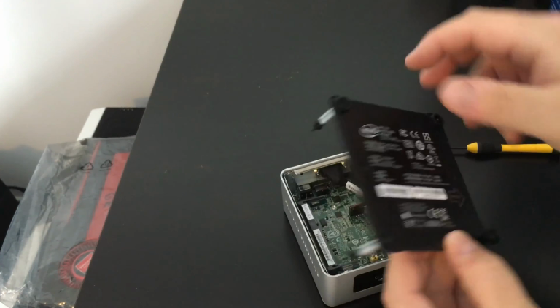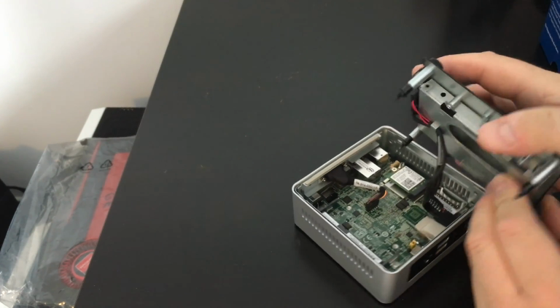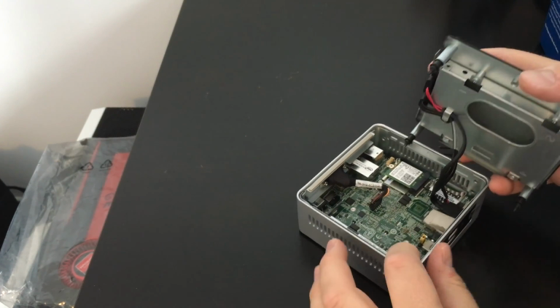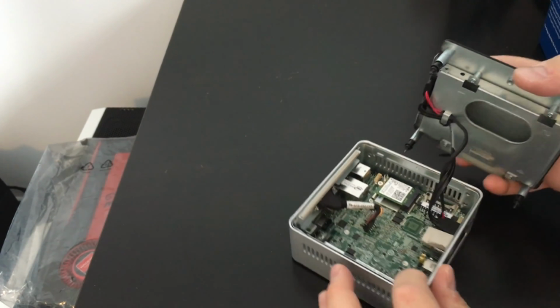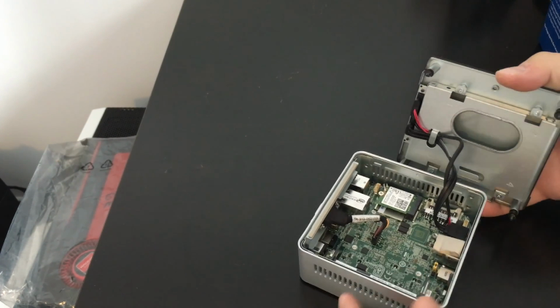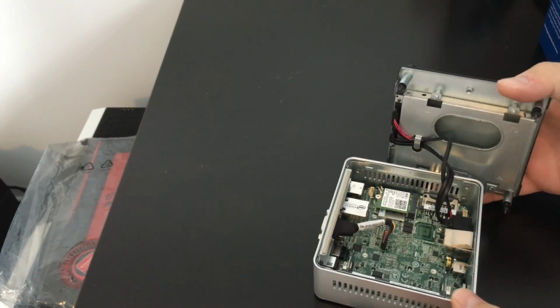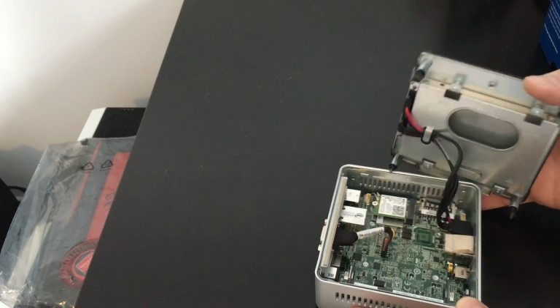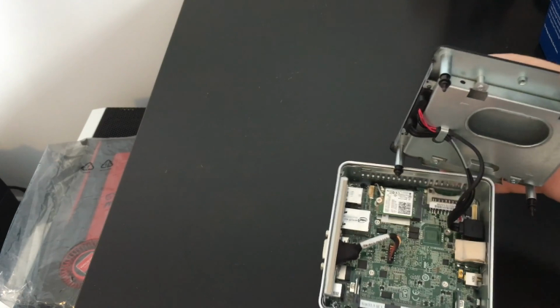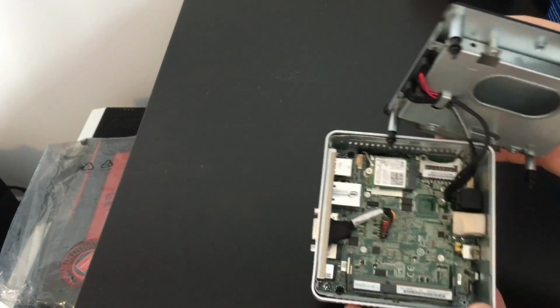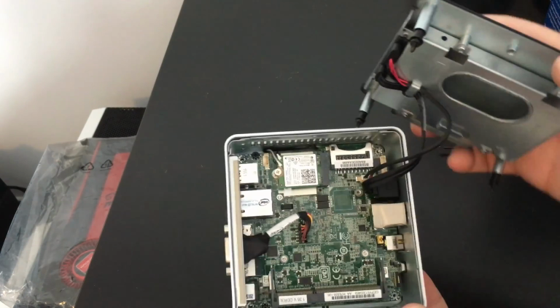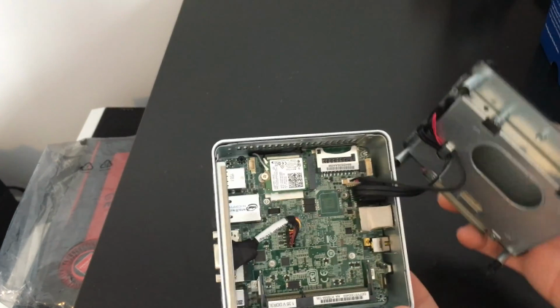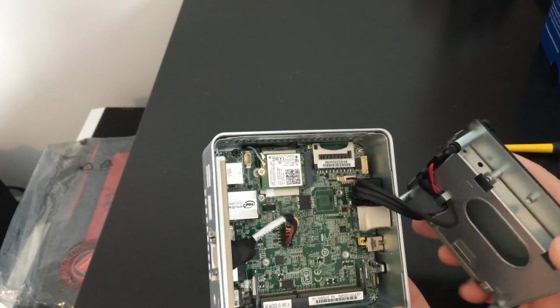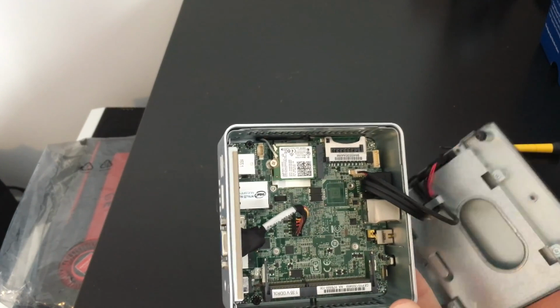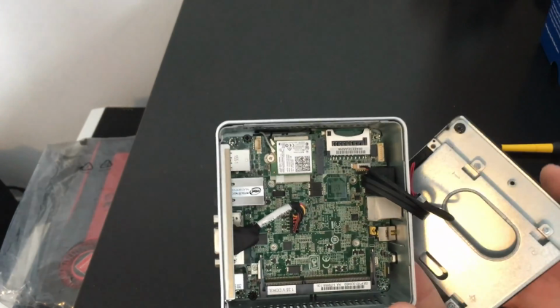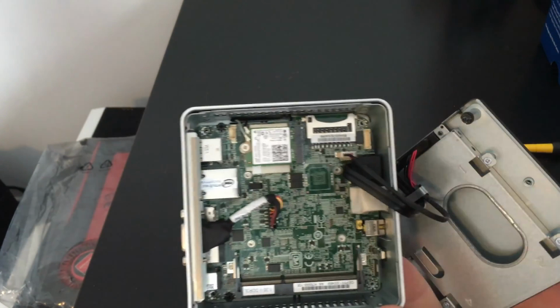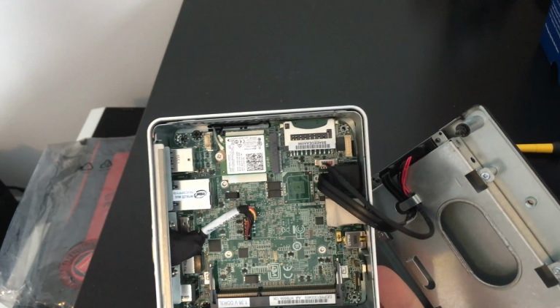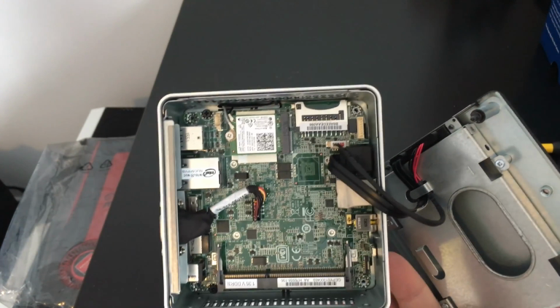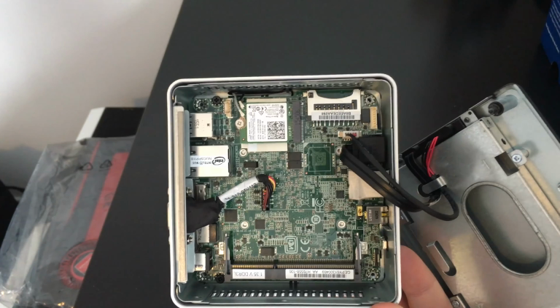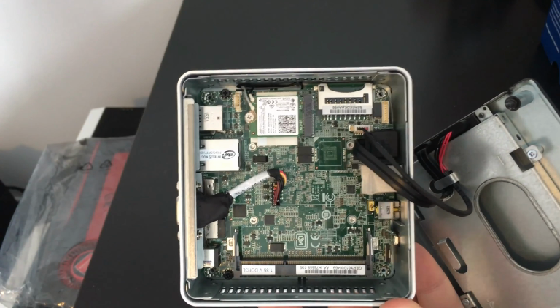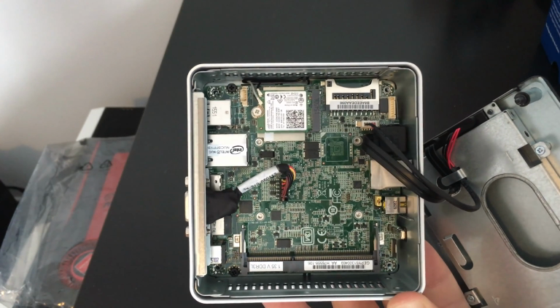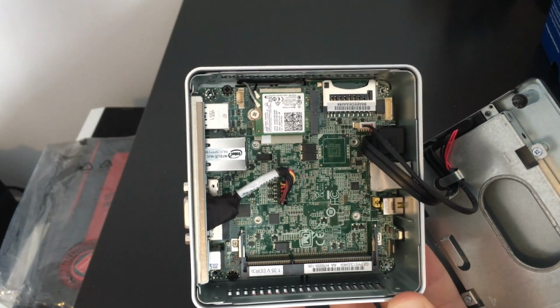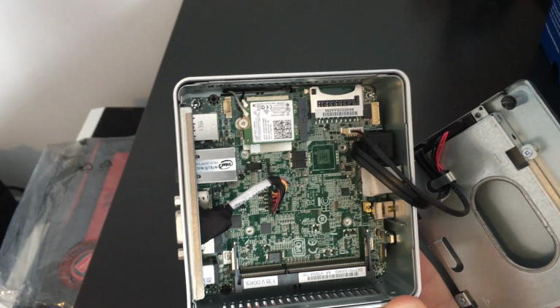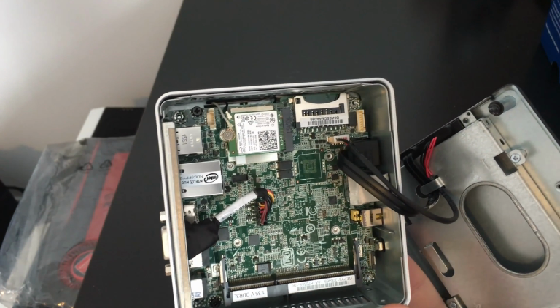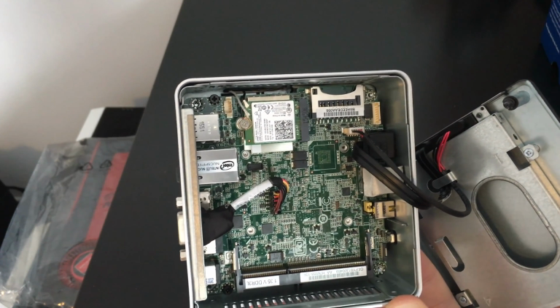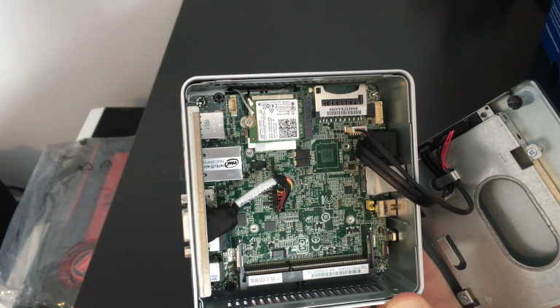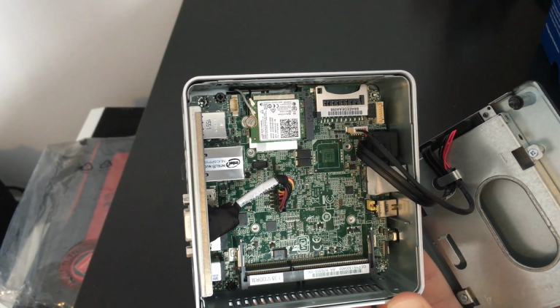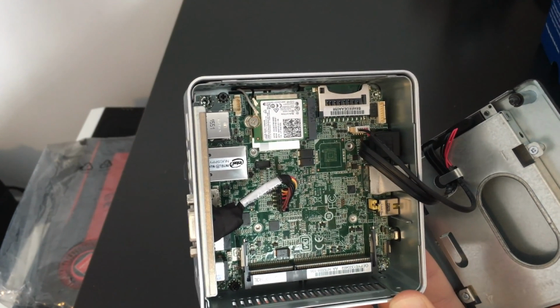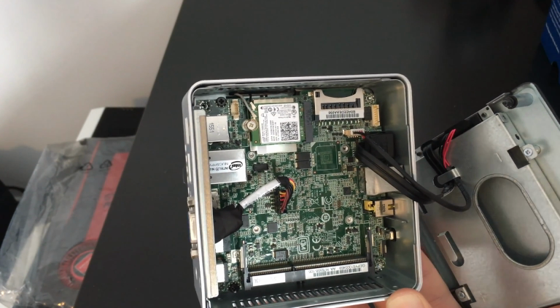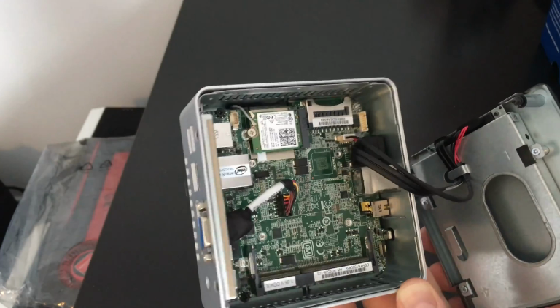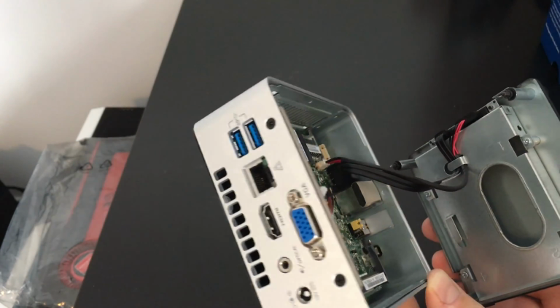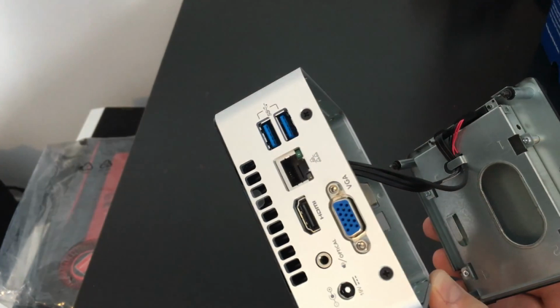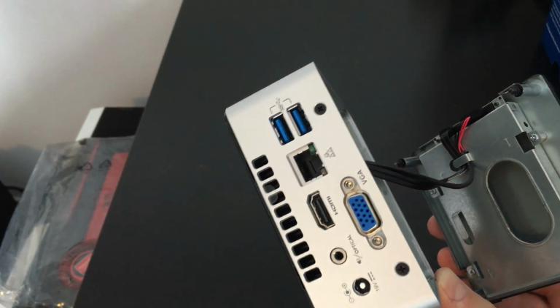It doesn't come with an OS, it doesn't come with memory, and it doesn't come with a hard drive. So I'm going to be installing an 8GB DDR3 1600MHz stick, along with that SSD. I'm going to install Windows 10 Pro on it, and it should be pretty good.